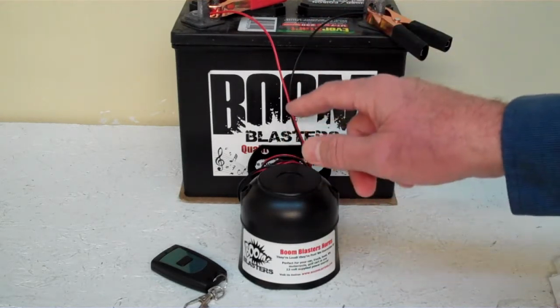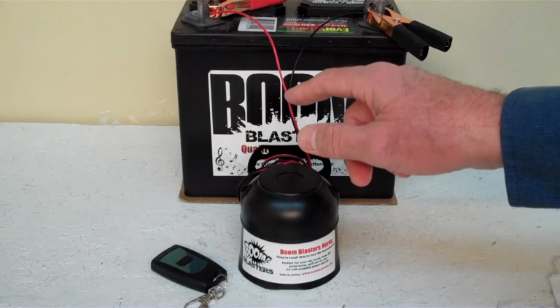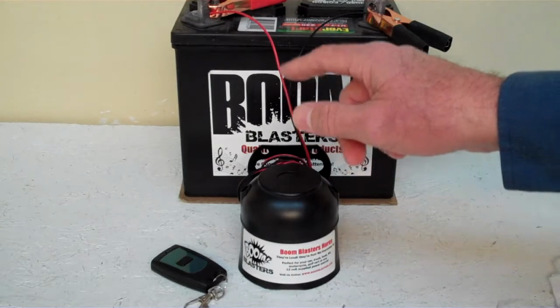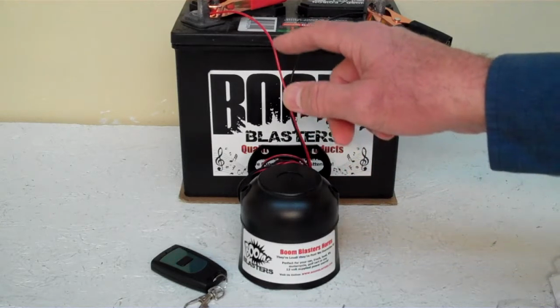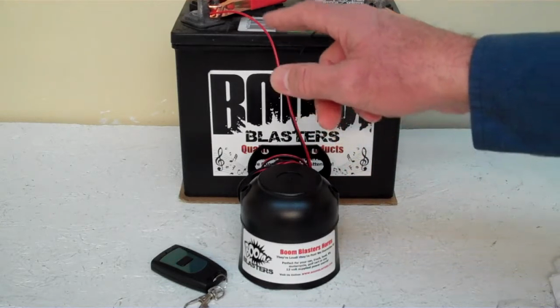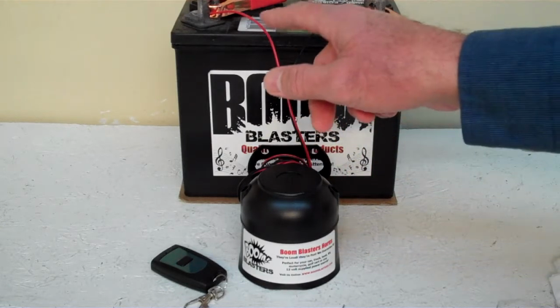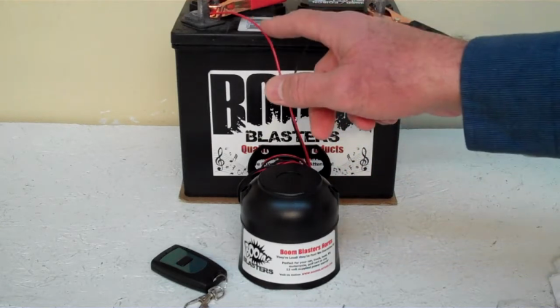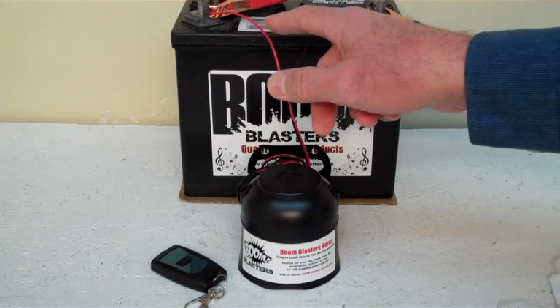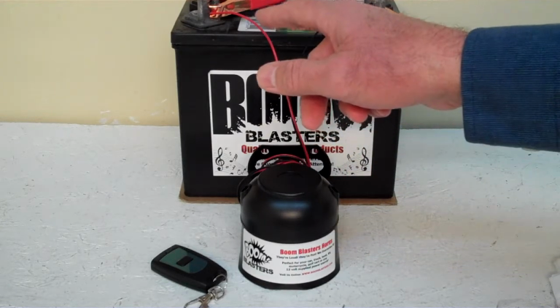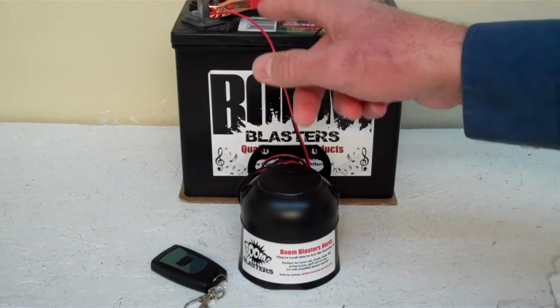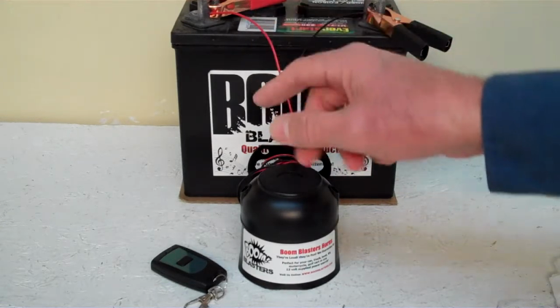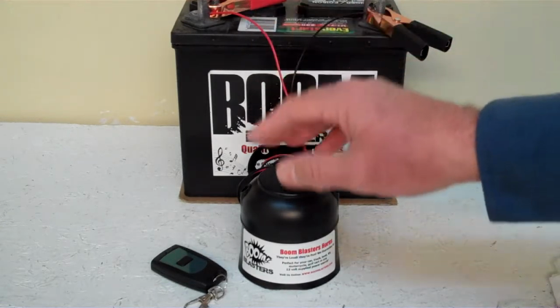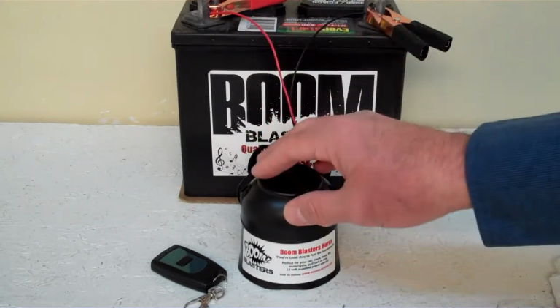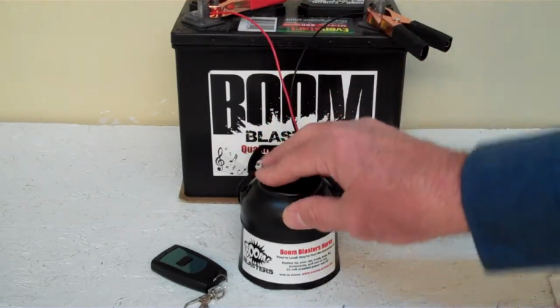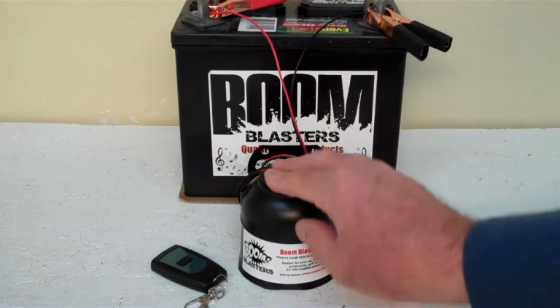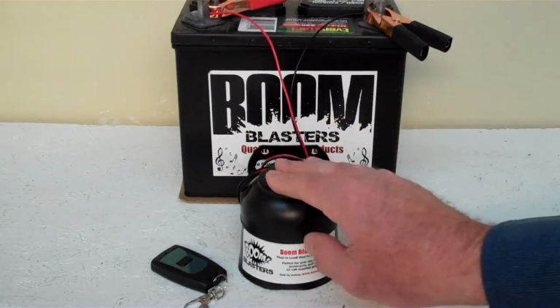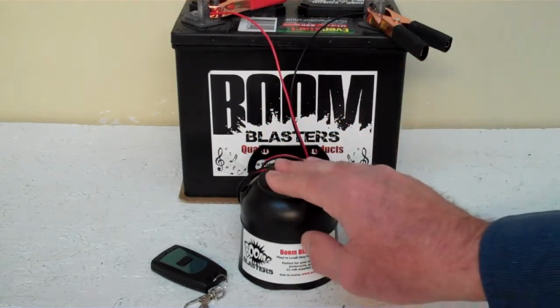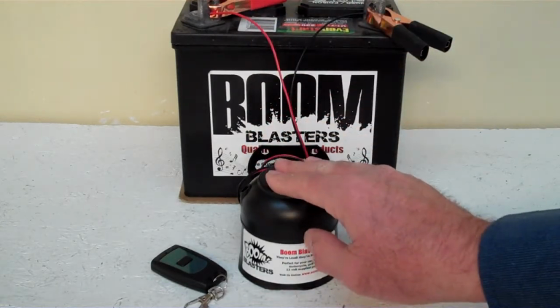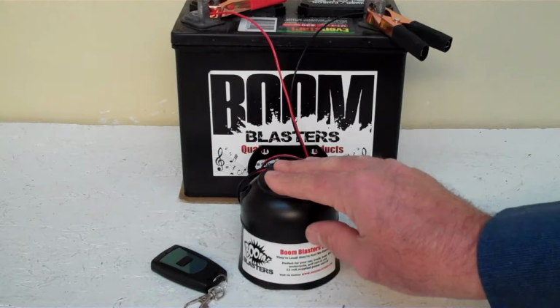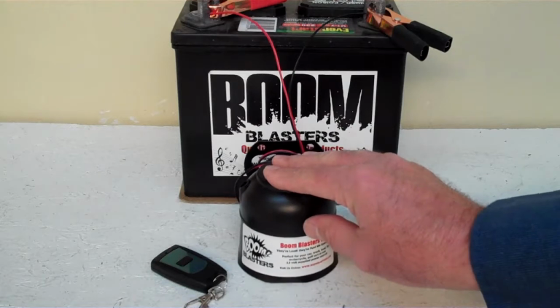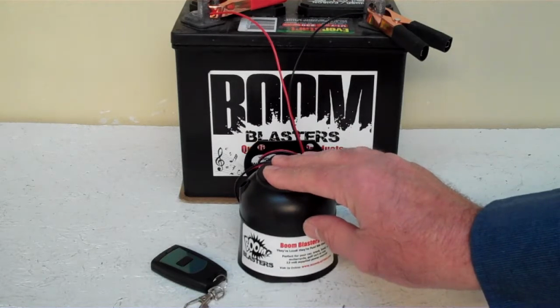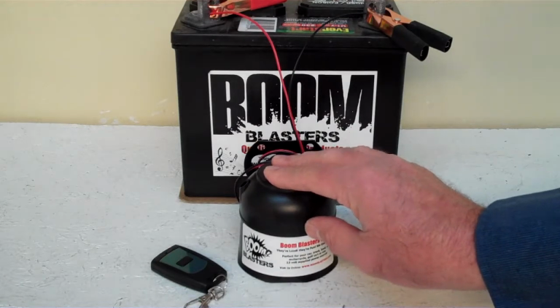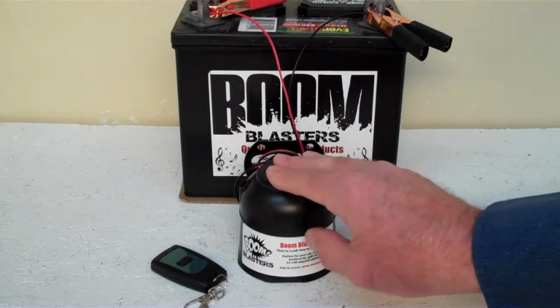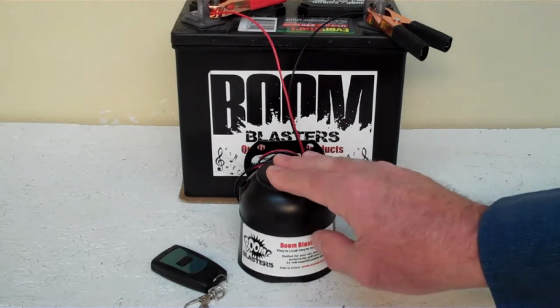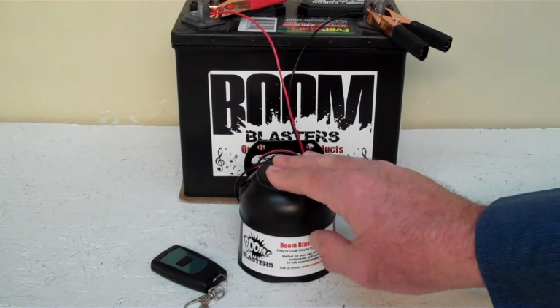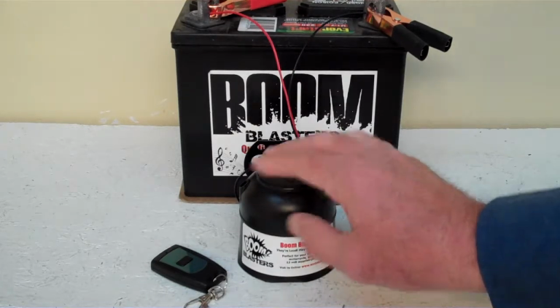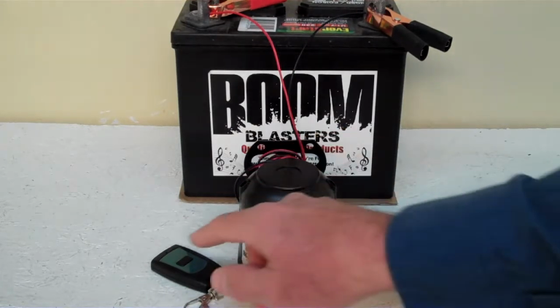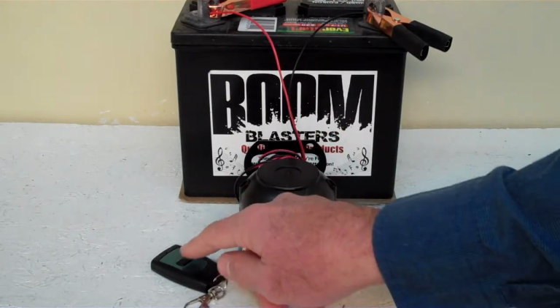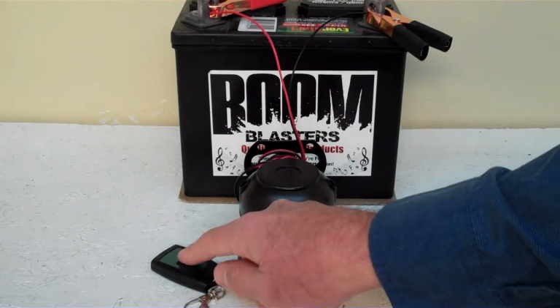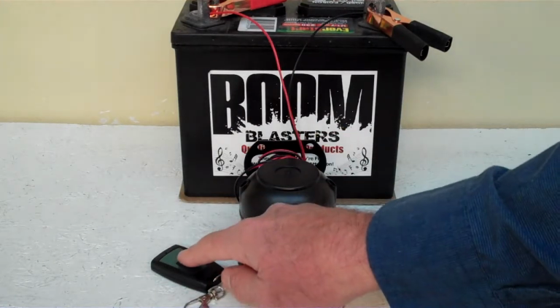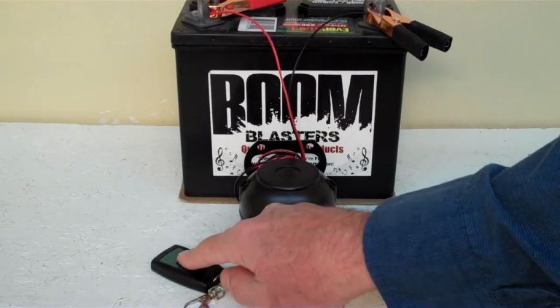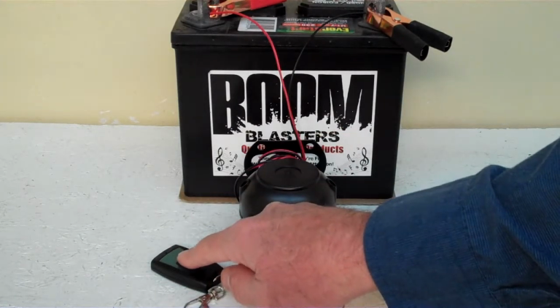And then your red wire comes from your horn to go to a 12 volt power source — it could be your battery, your fuse, just anywhere you've got a good 12 volt power source. So this is our Reggae Airhorn Sounds Wireless Car Horn.